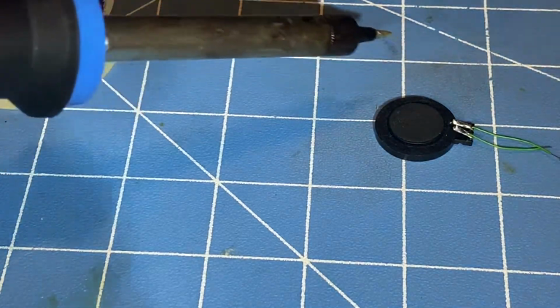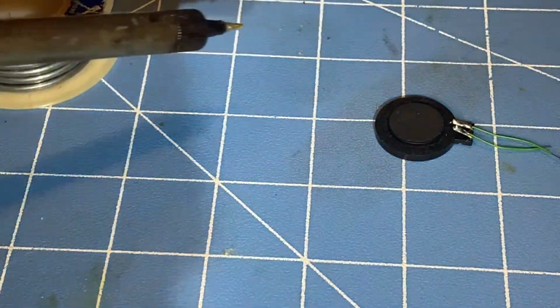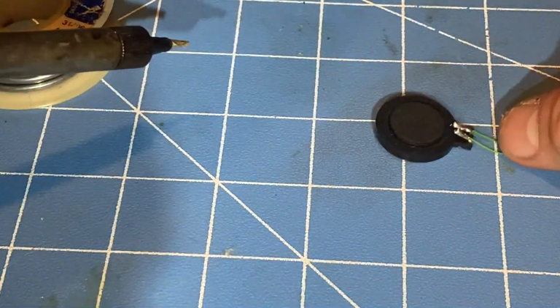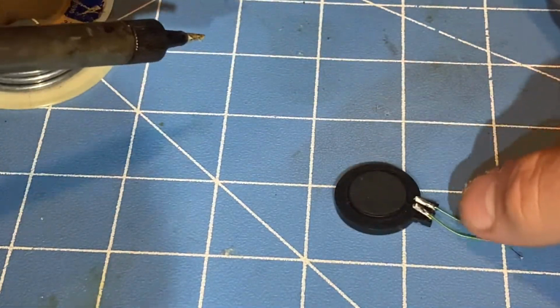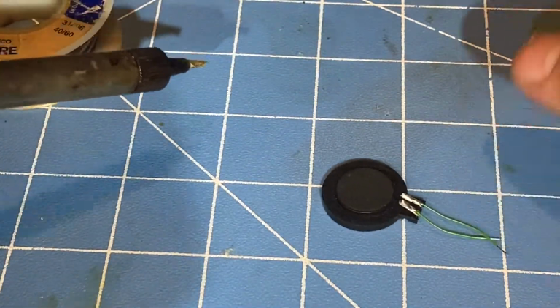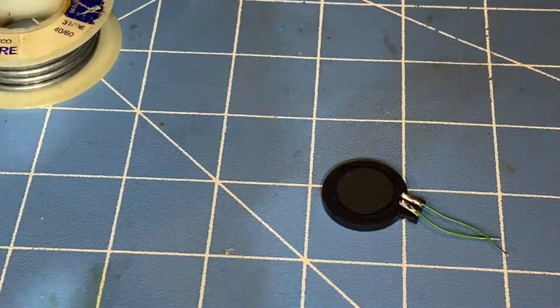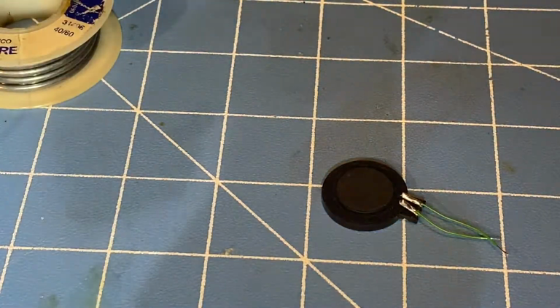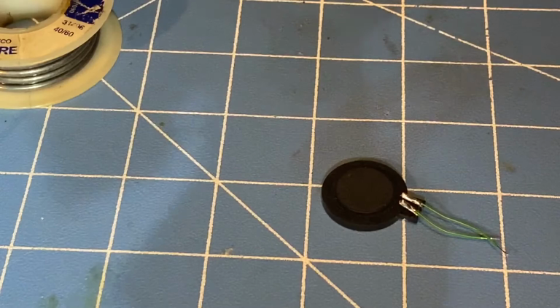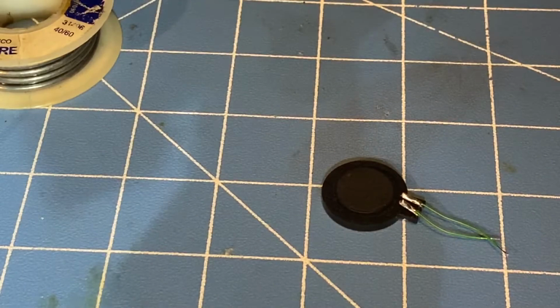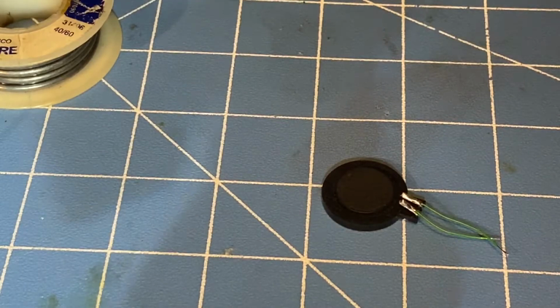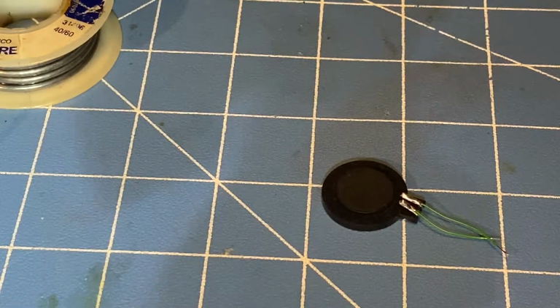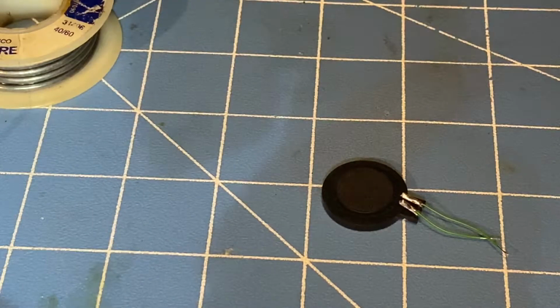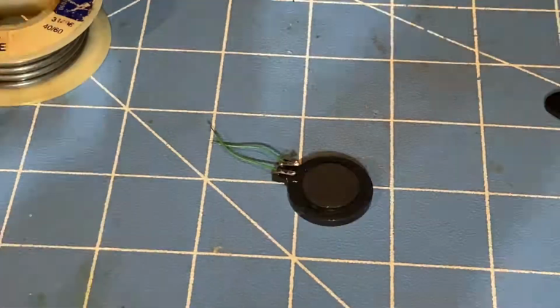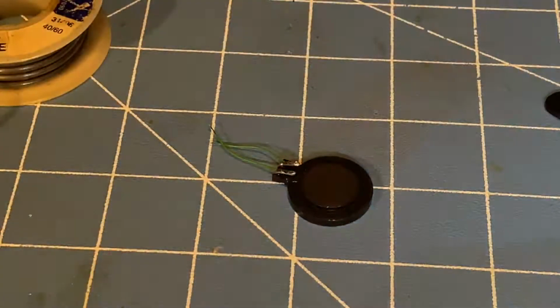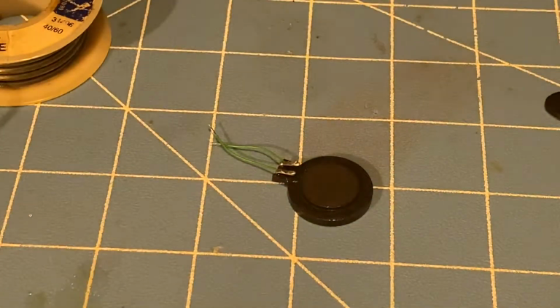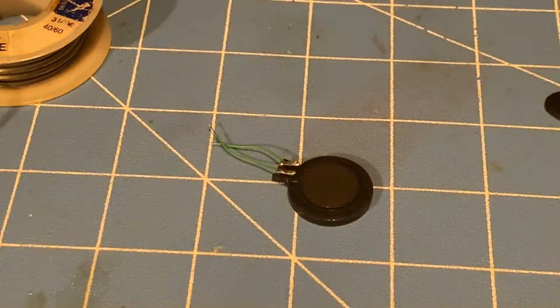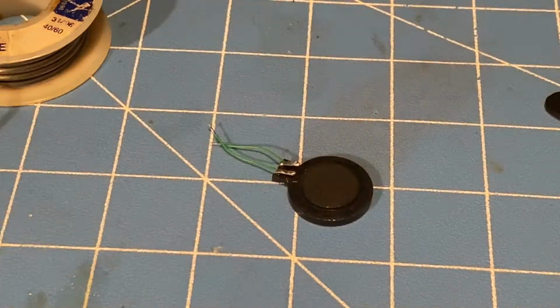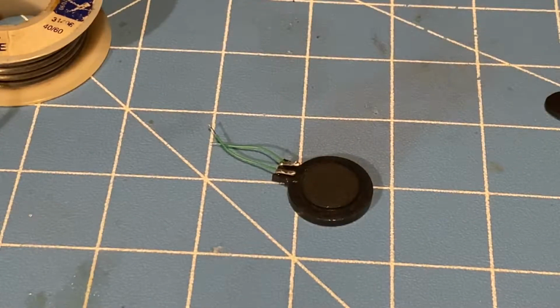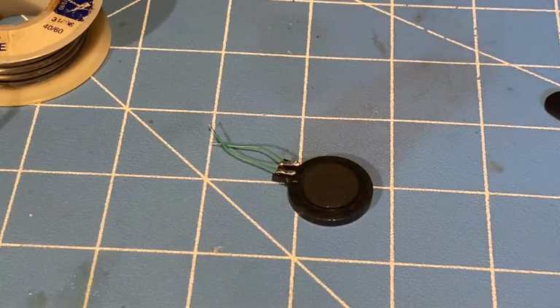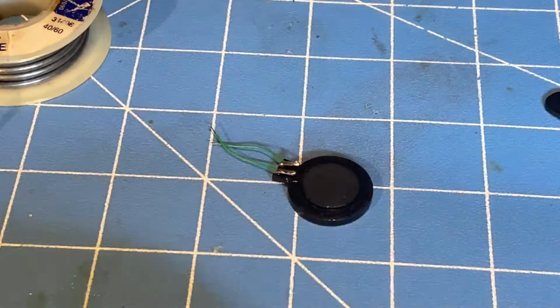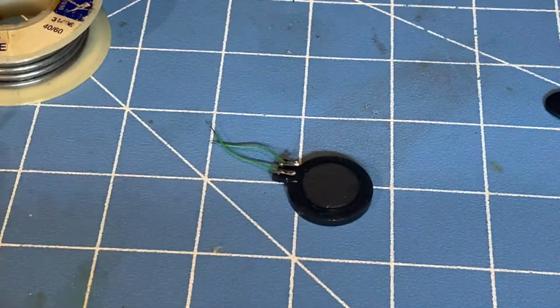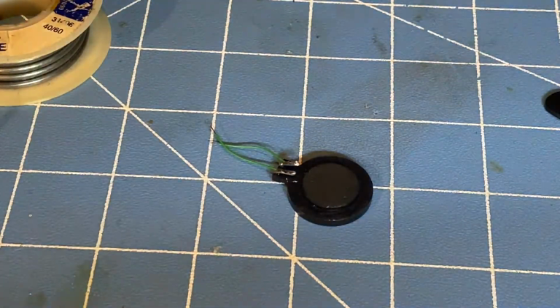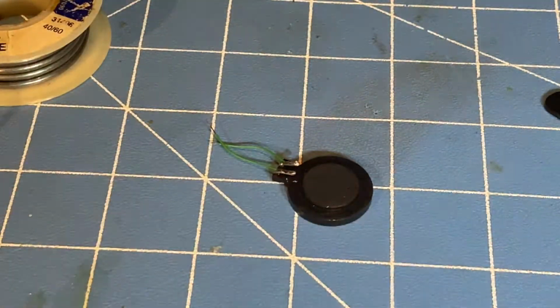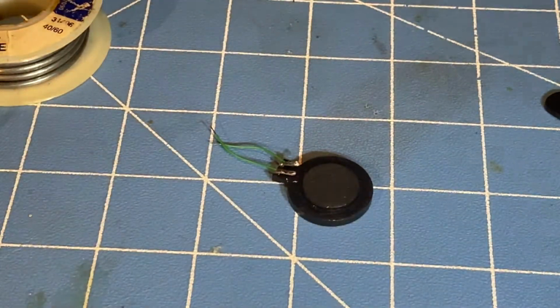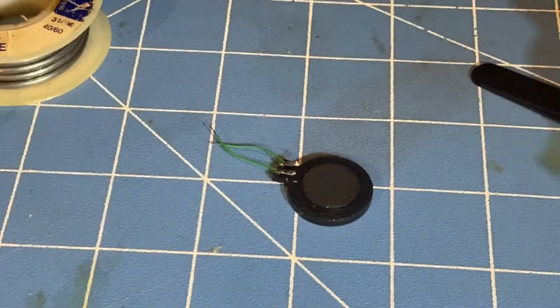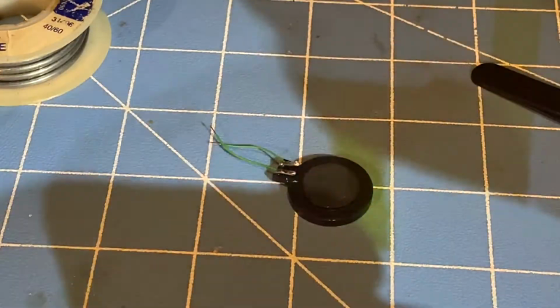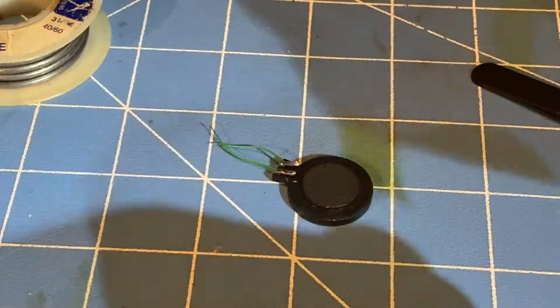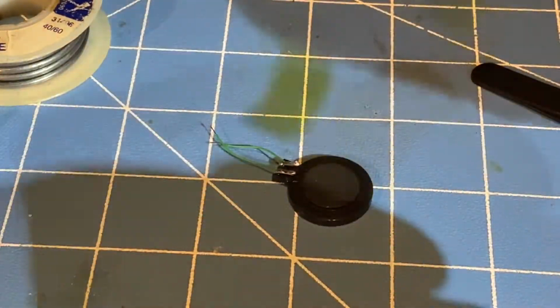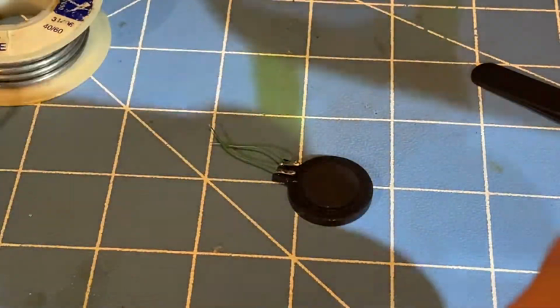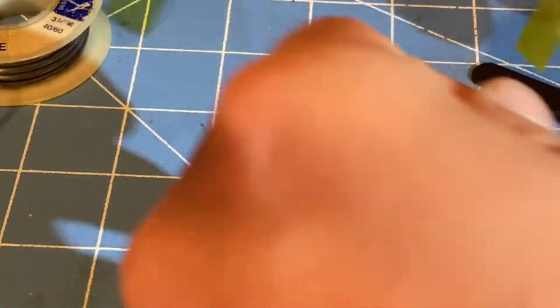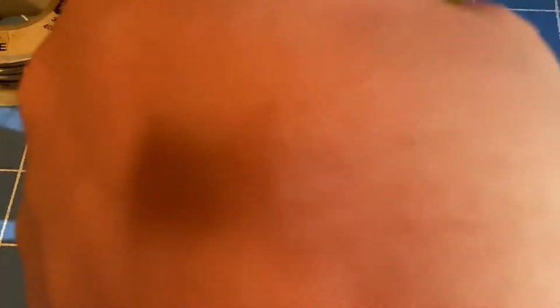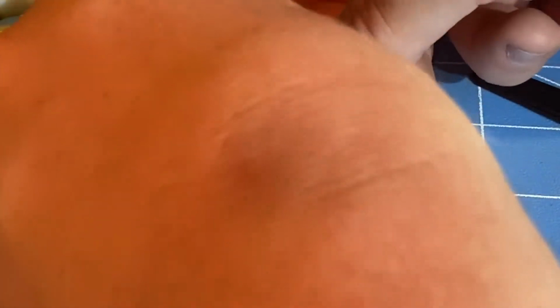I'm going to apply some electrical tape or kapton tape to protect the wires from falling off. I'm applying kapton tape onto the speaker's wires that I've soldered to the speaker's pads right here.